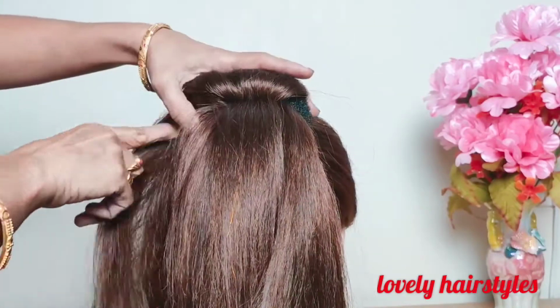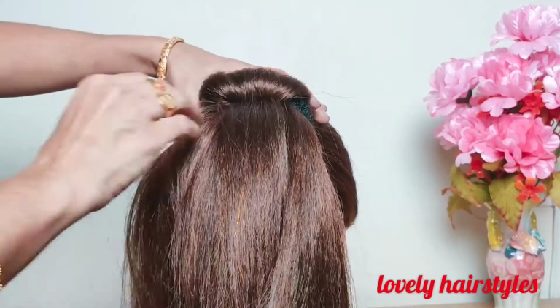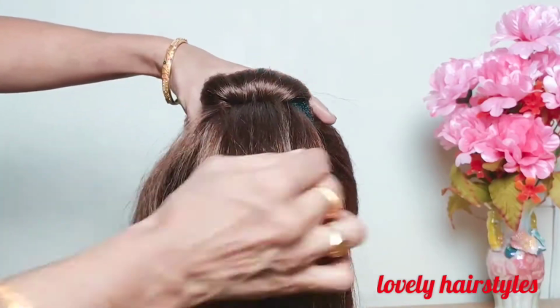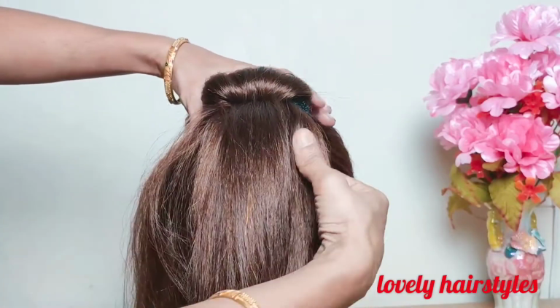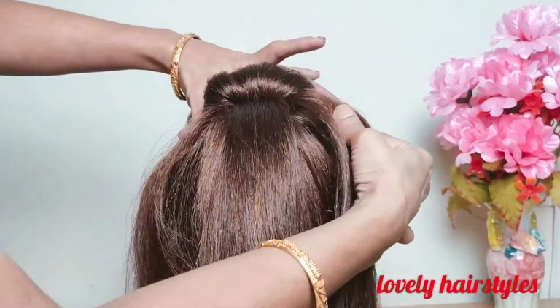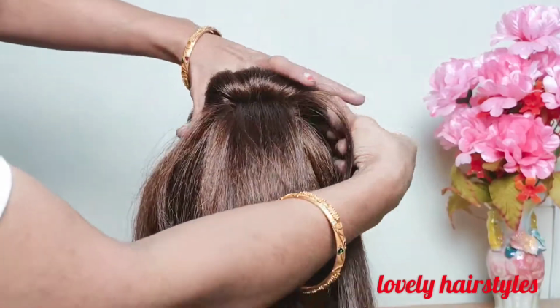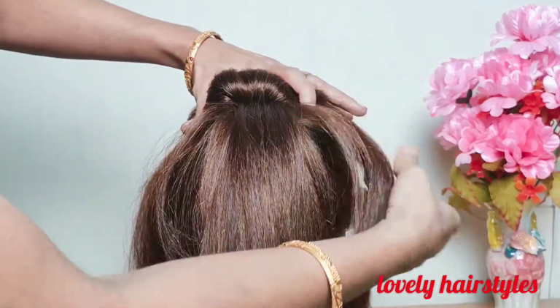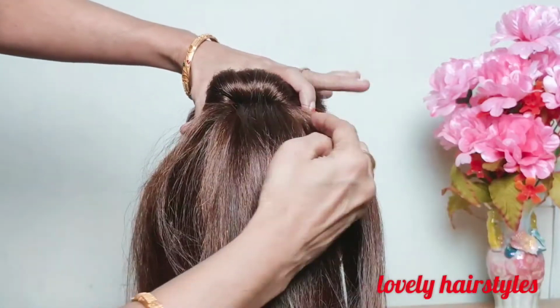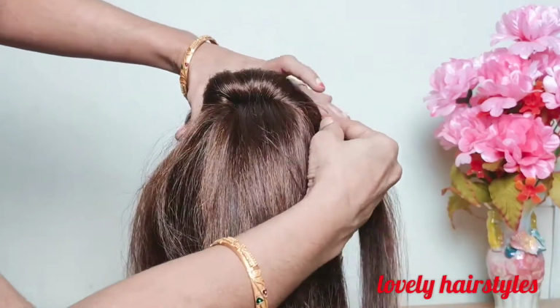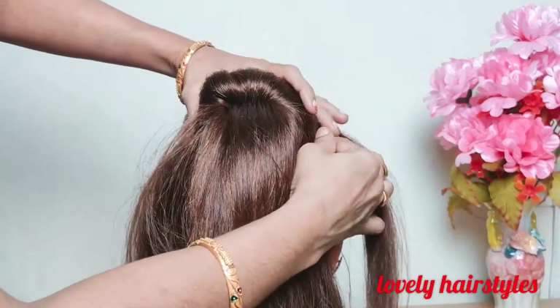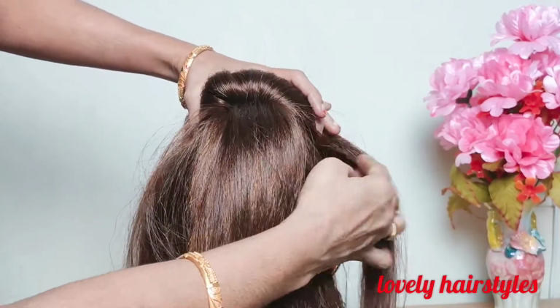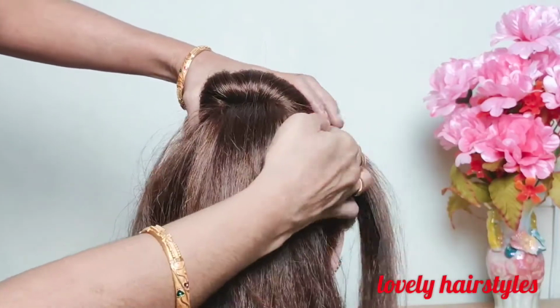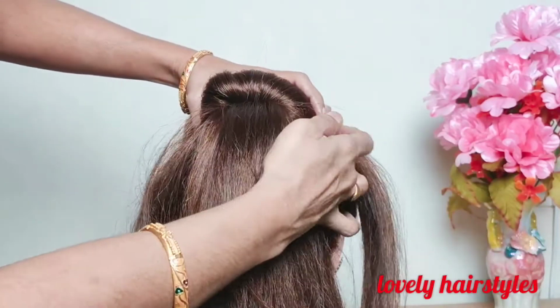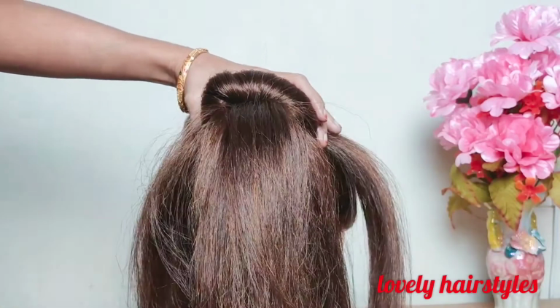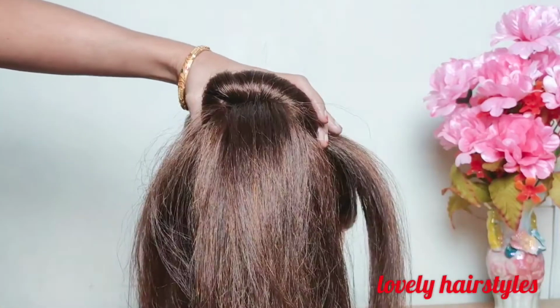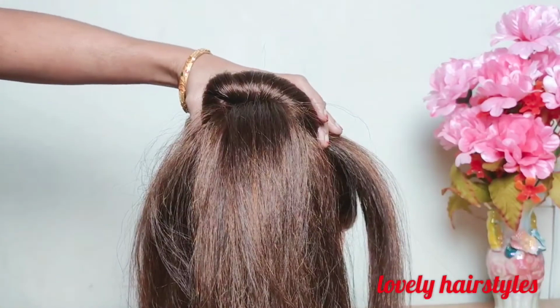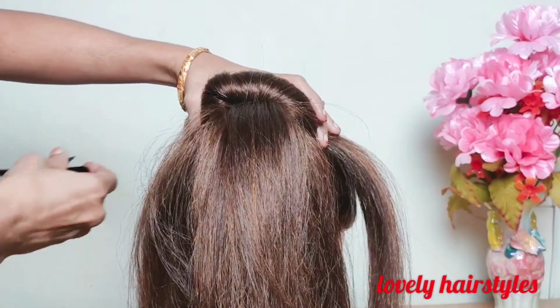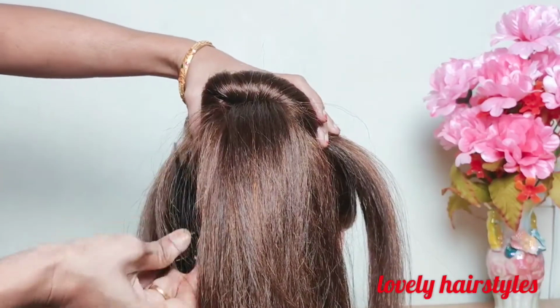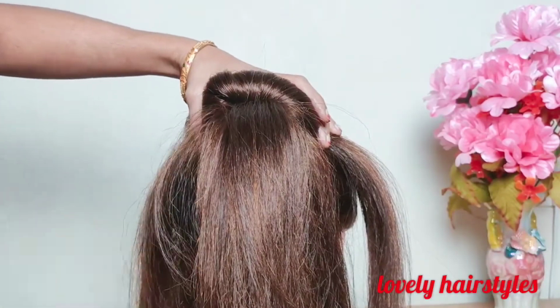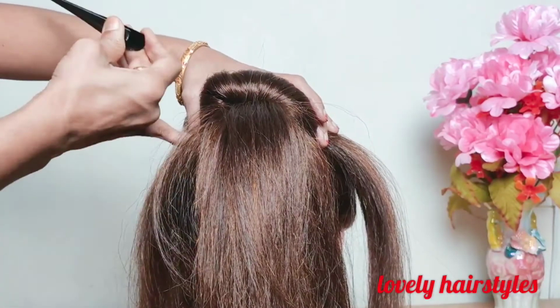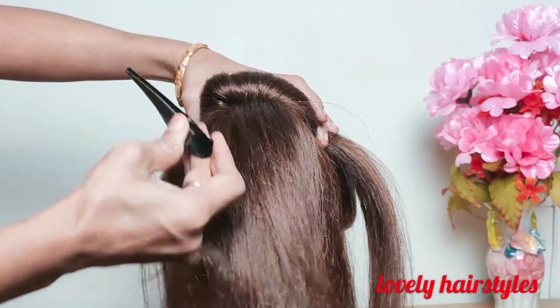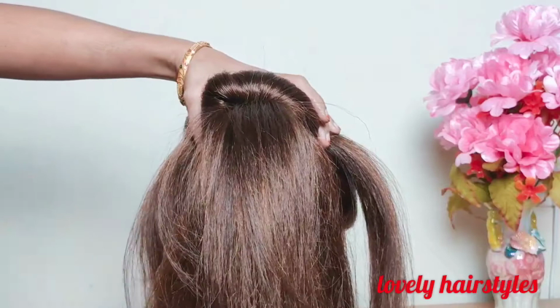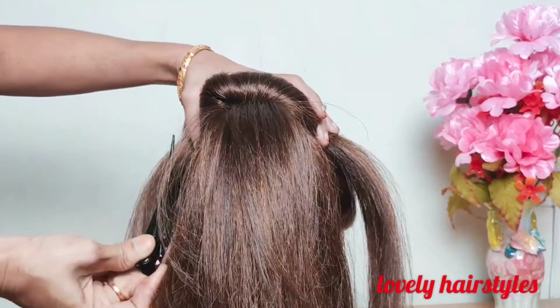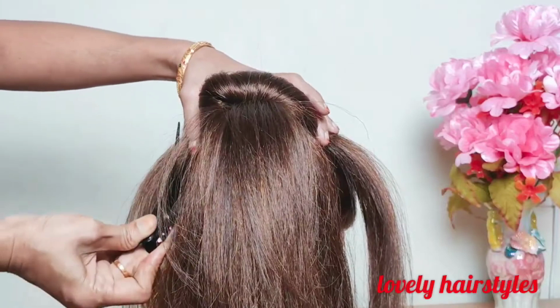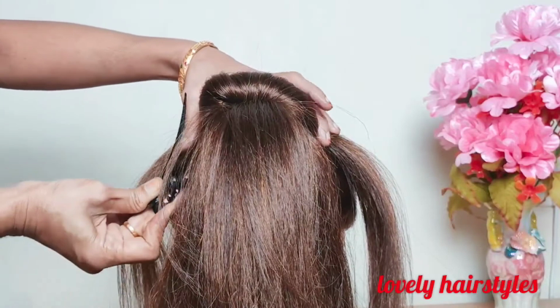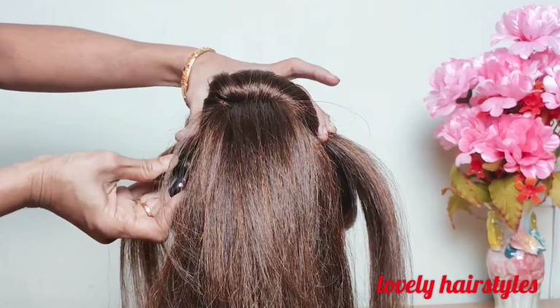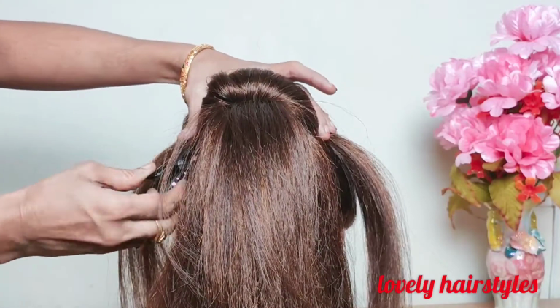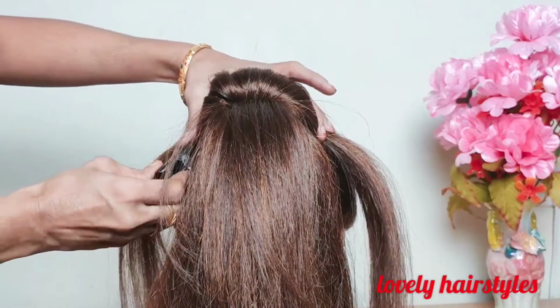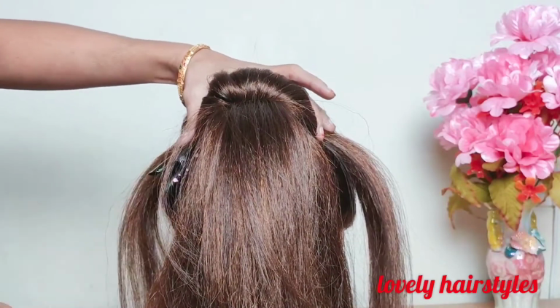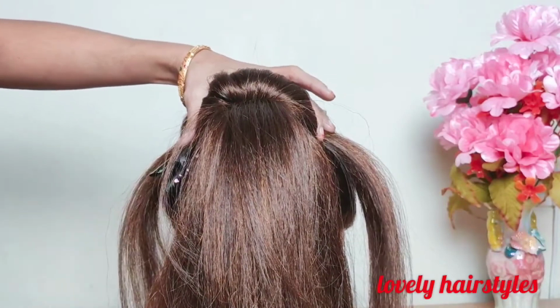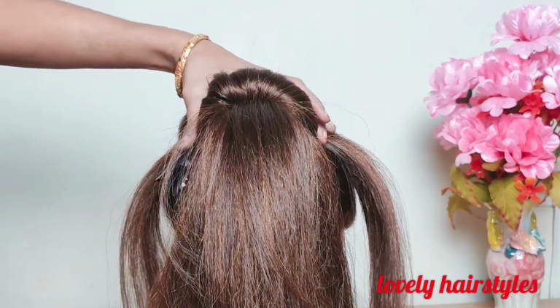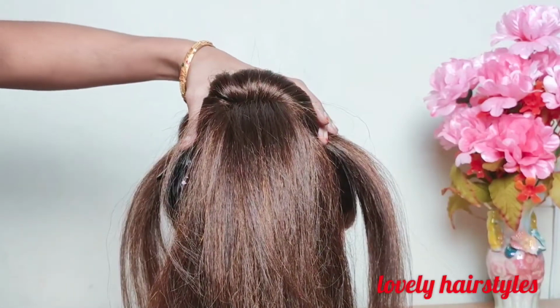Then cover the bun with hair. The donut is now covered with hair.